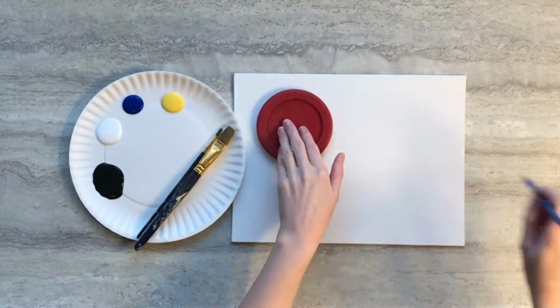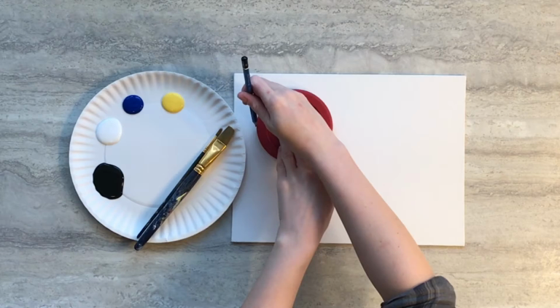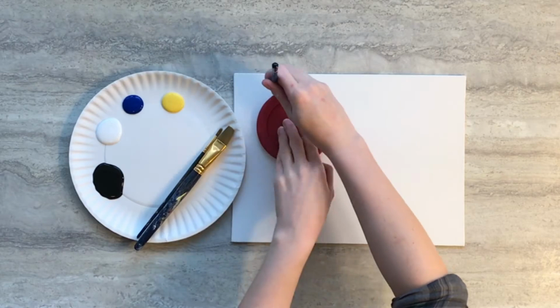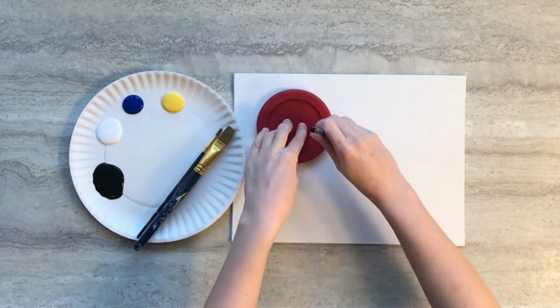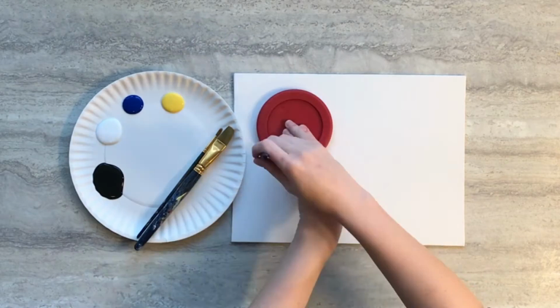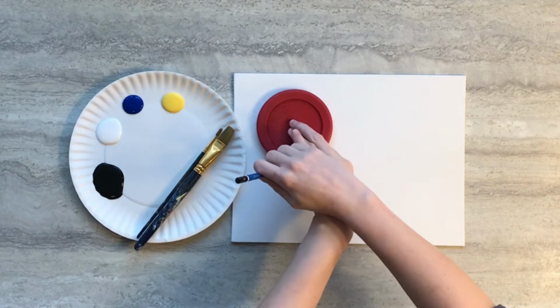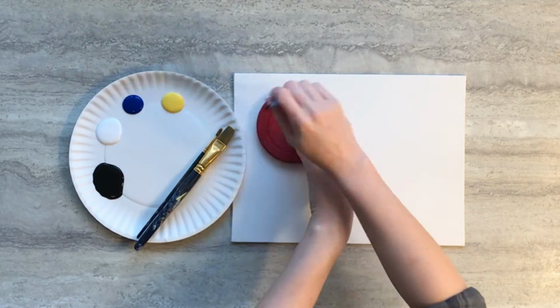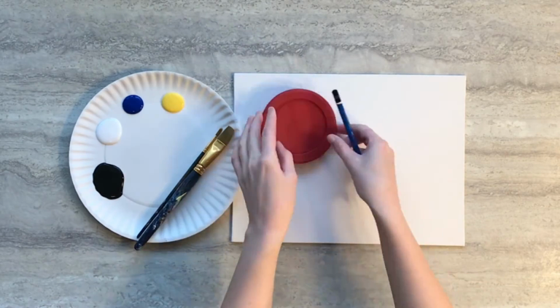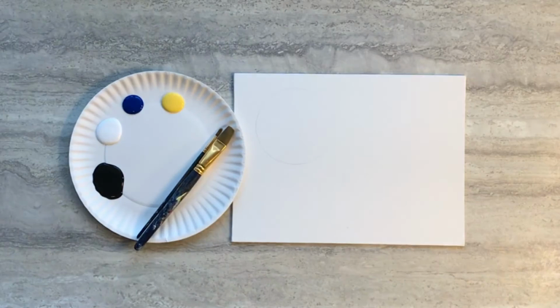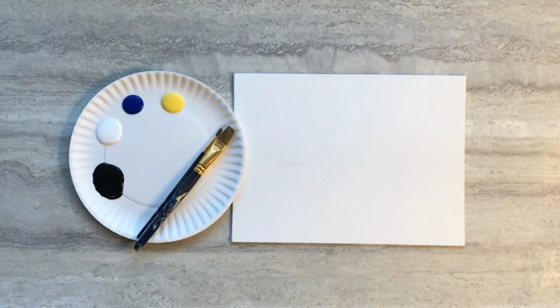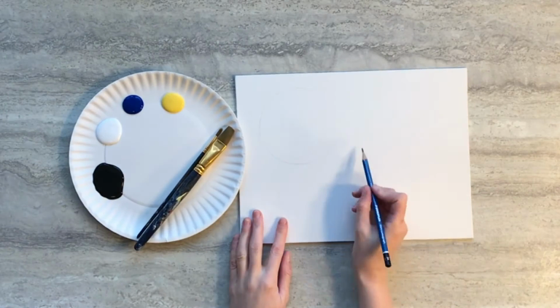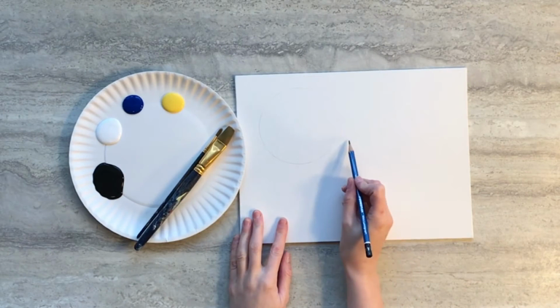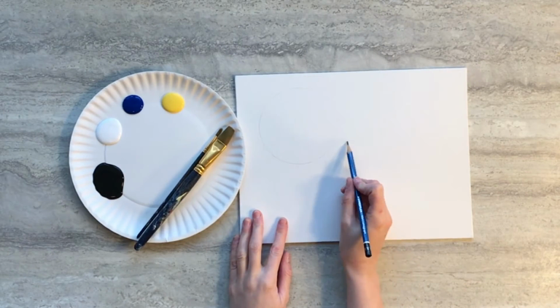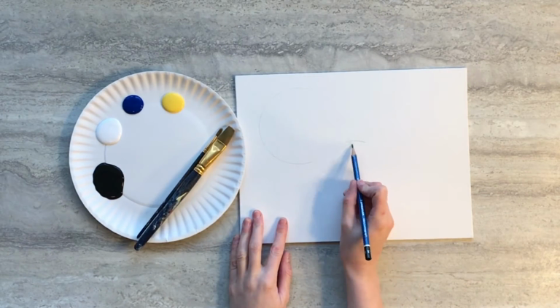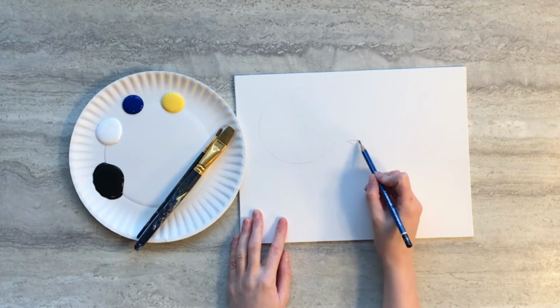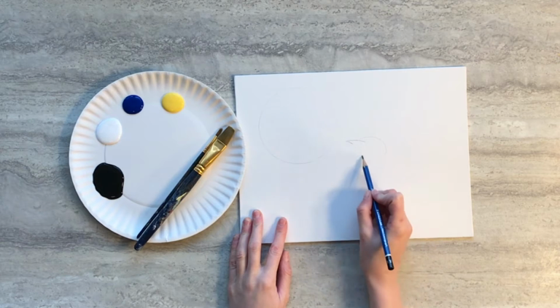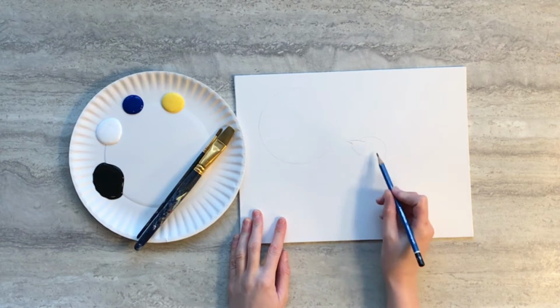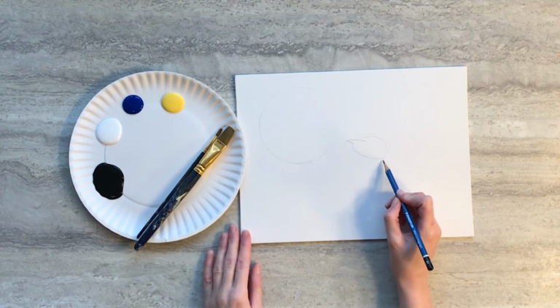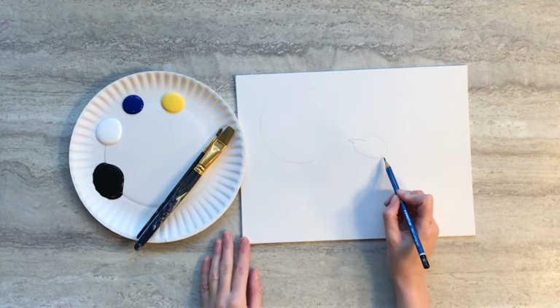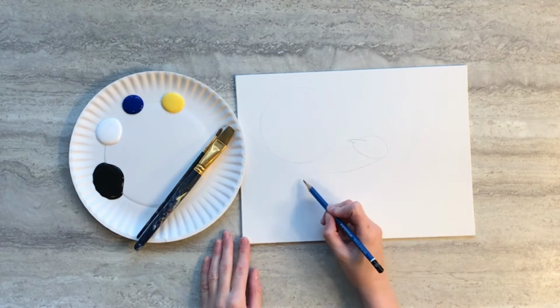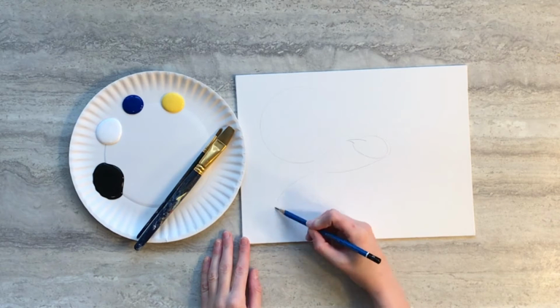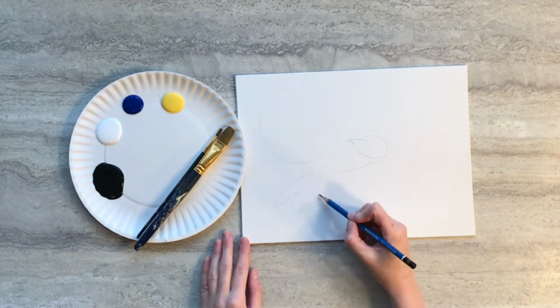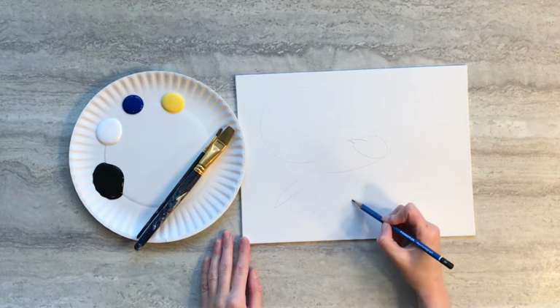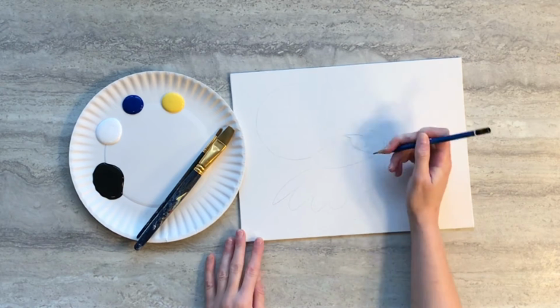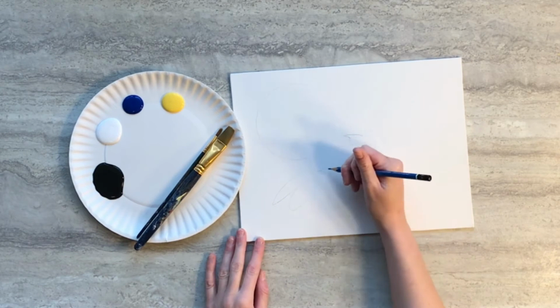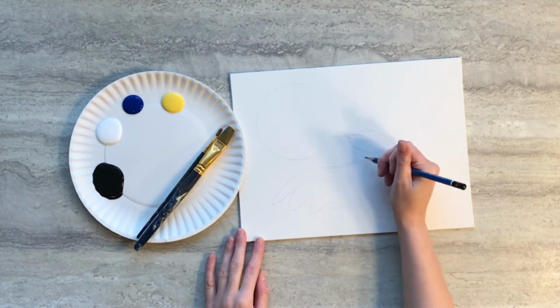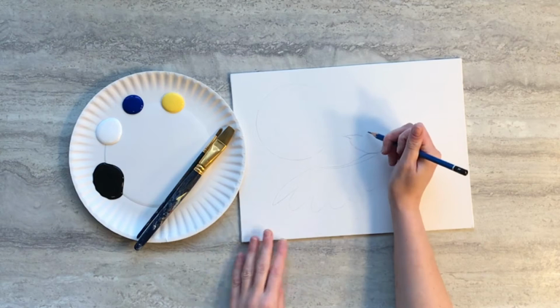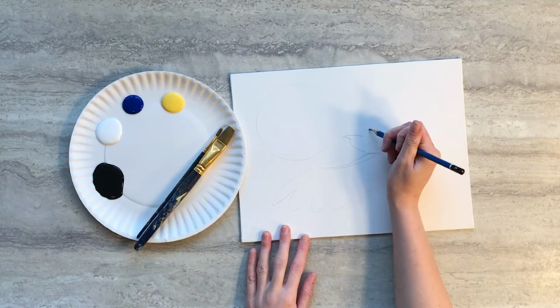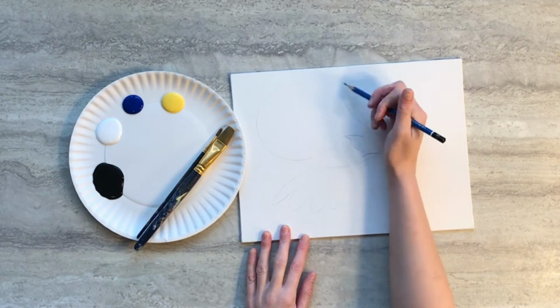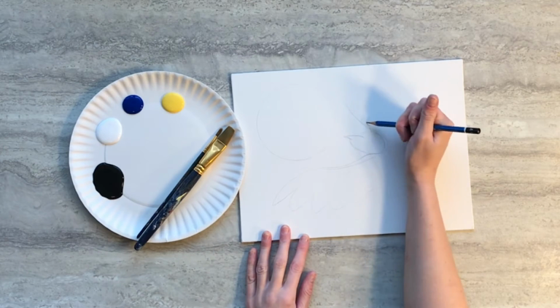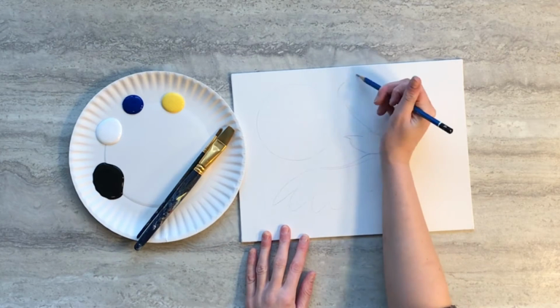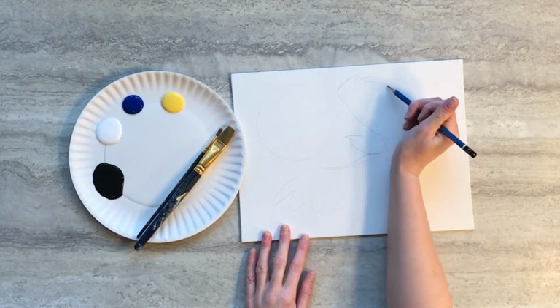Start by taking a small to medium circular object and tracing it off to the corner of your canvas. Then you're going to draw your raven by making a simple head with a beak and long wings that outstretch around the curvature of the sun.